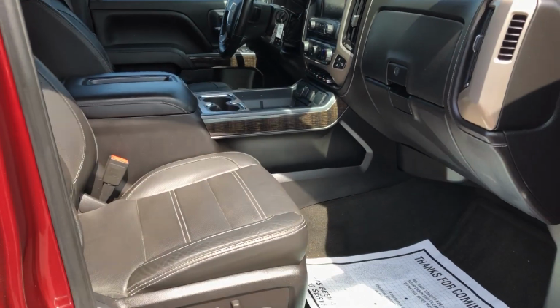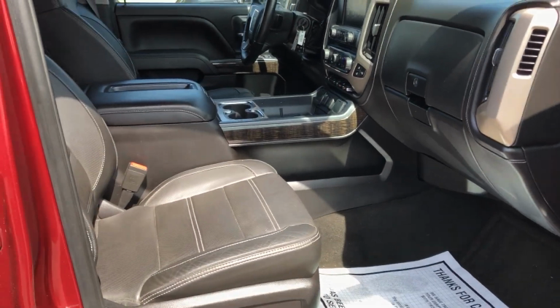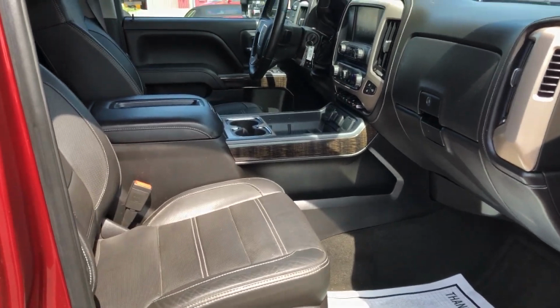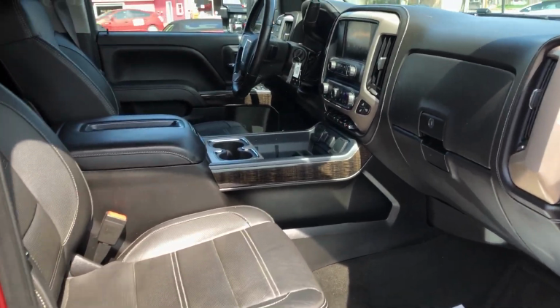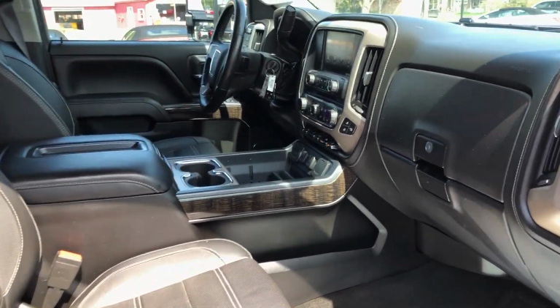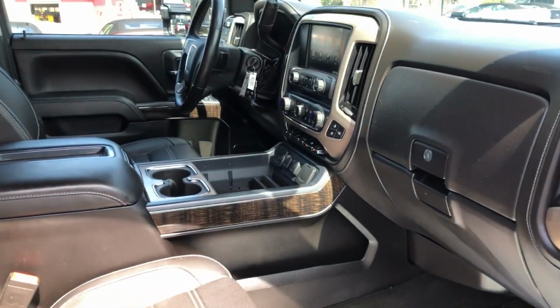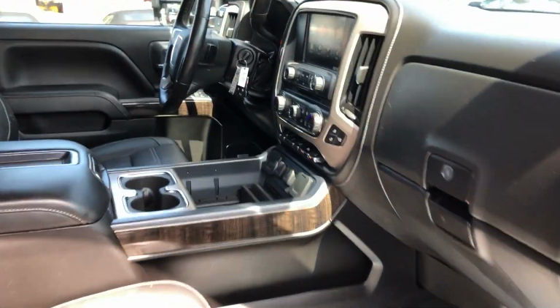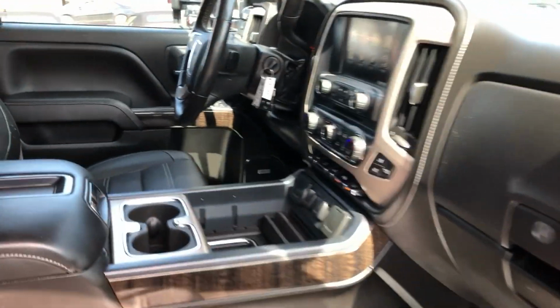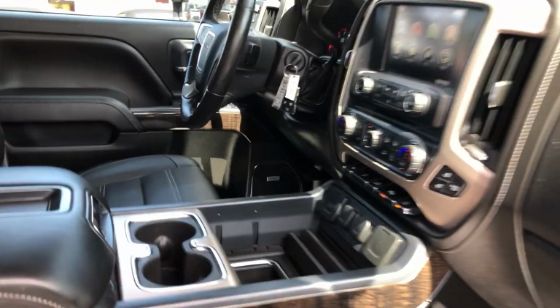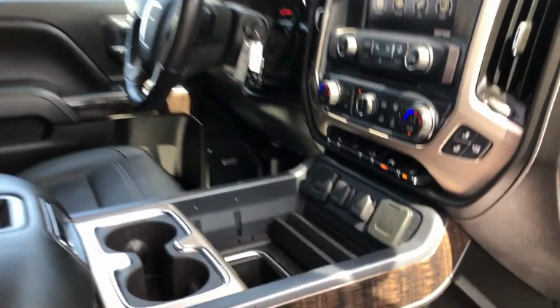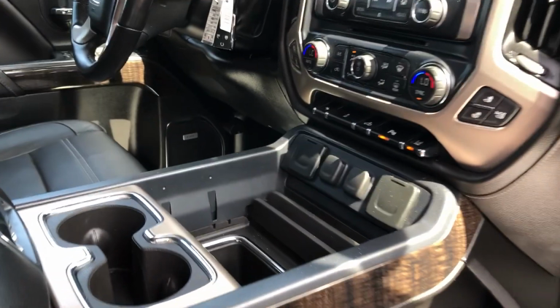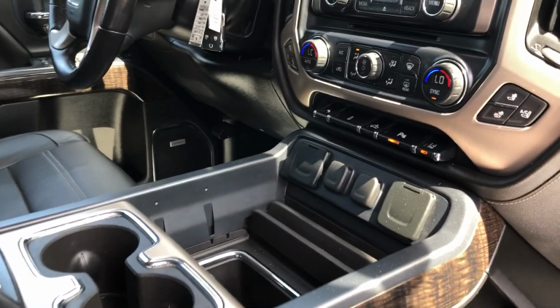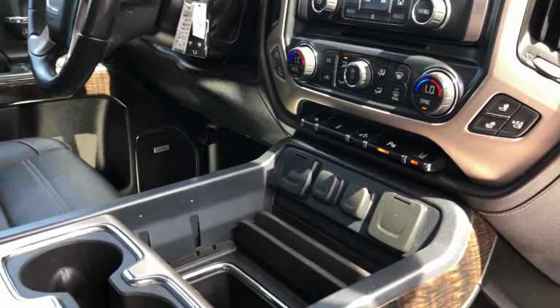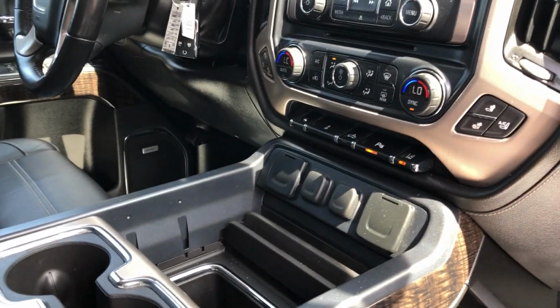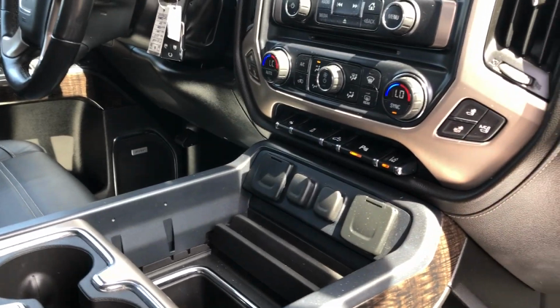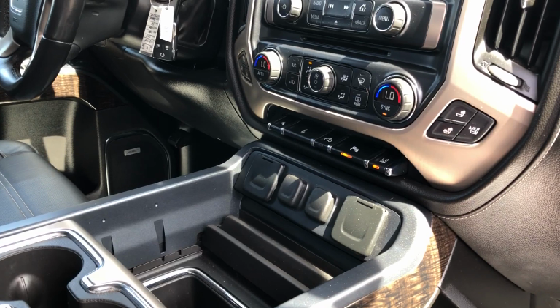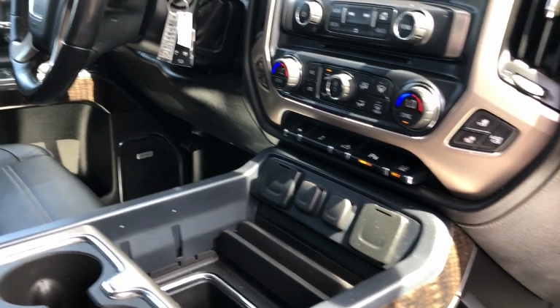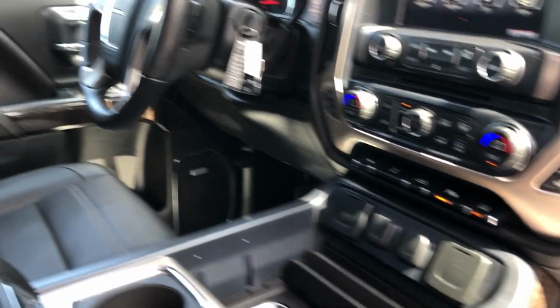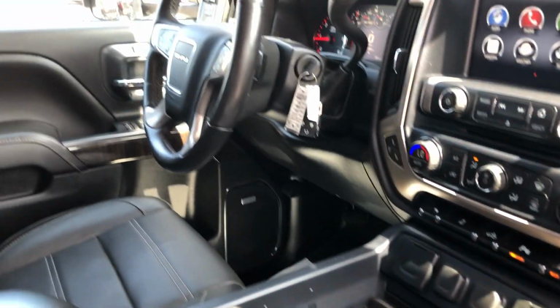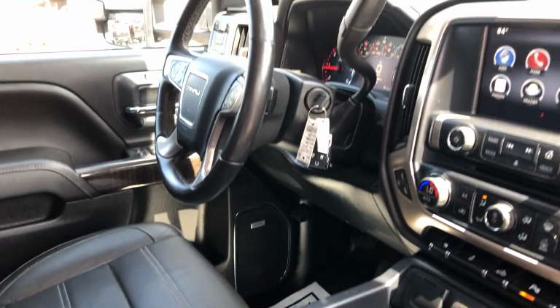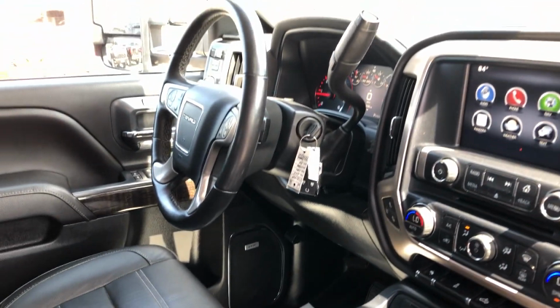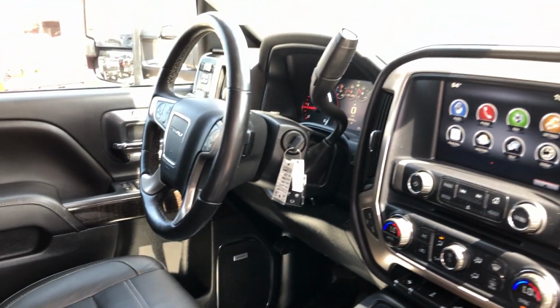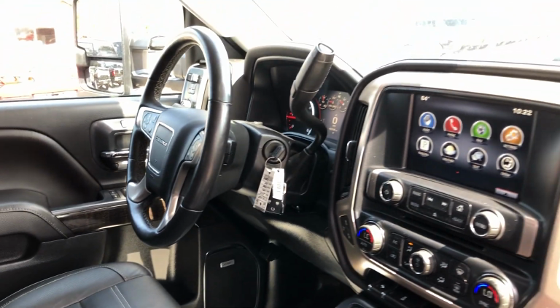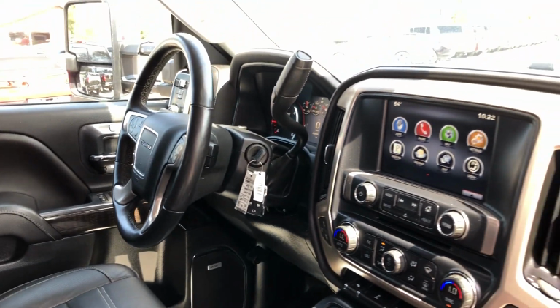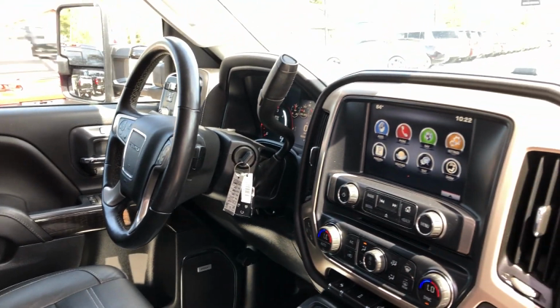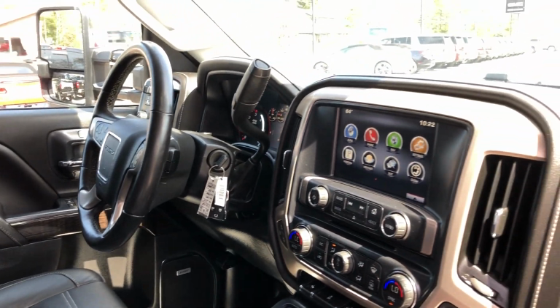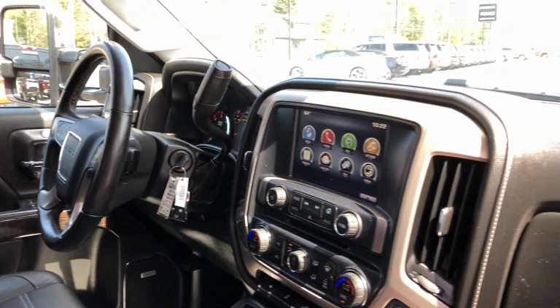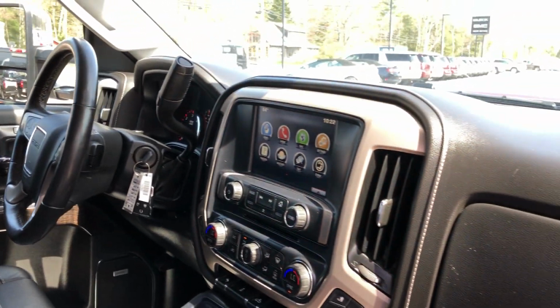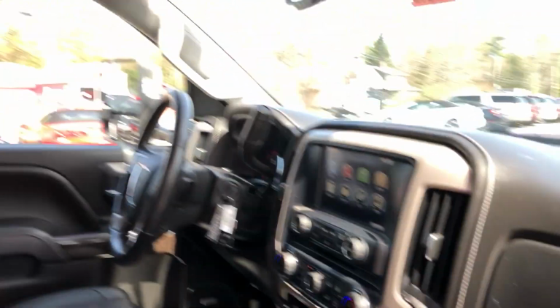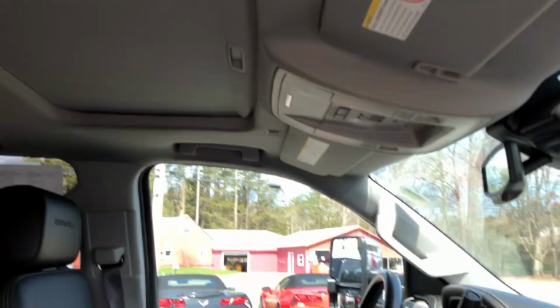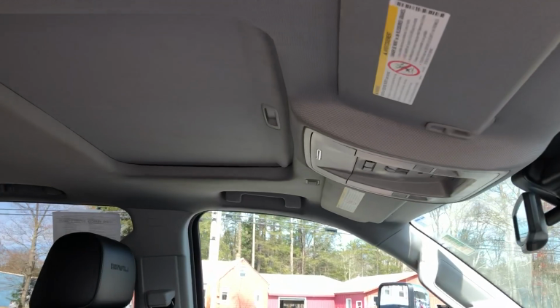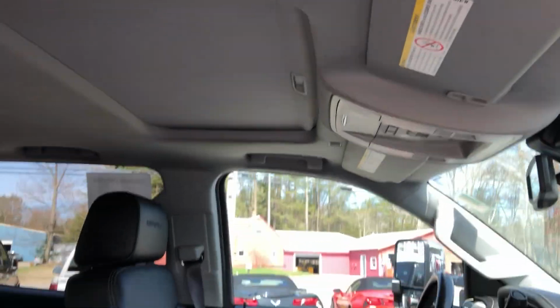Going to the front of the truck — leather, full center console in the front. We've got heated and cooled seats, lane departure warning, collision avoidance, heated steering wheel, navigation, and a sunroof.